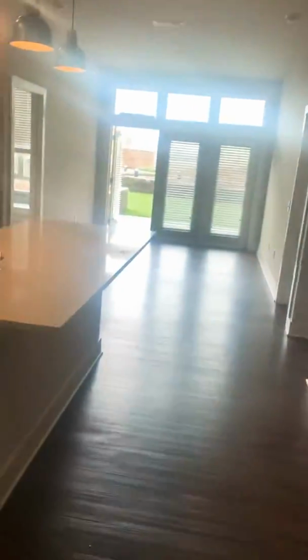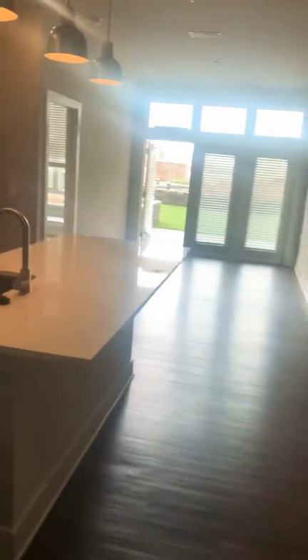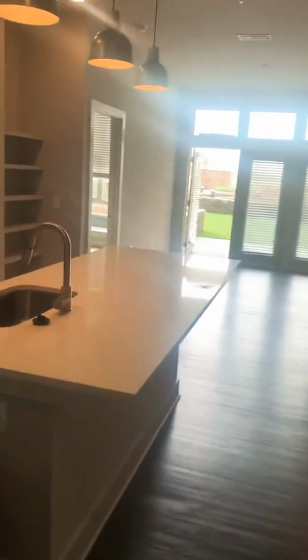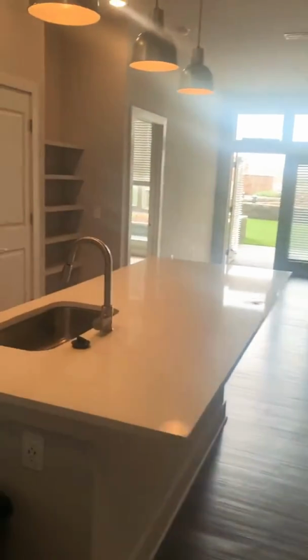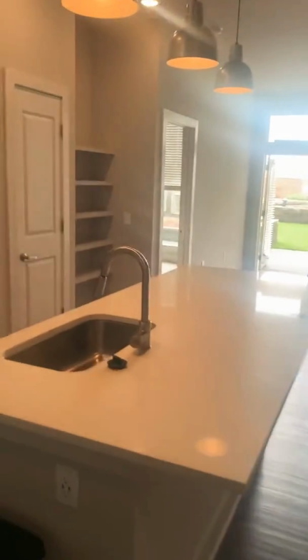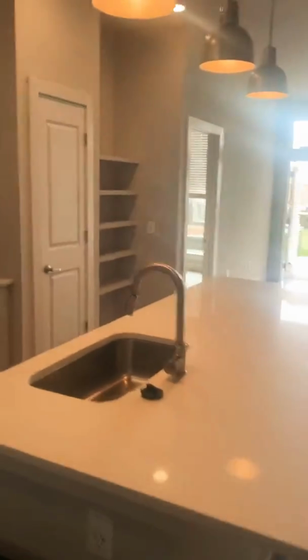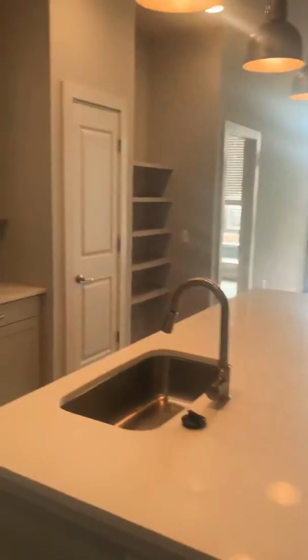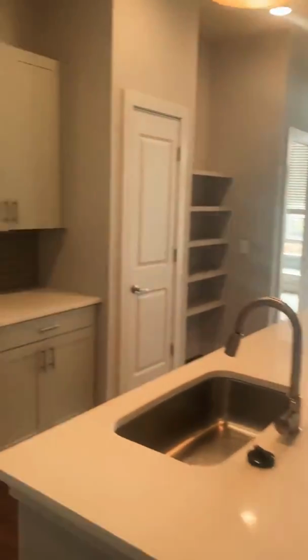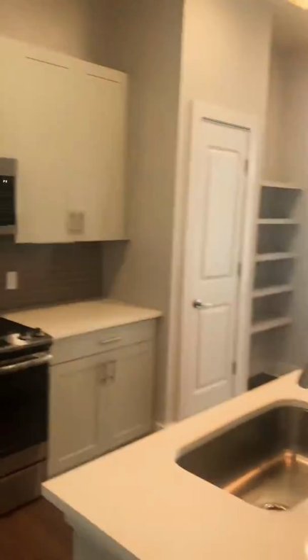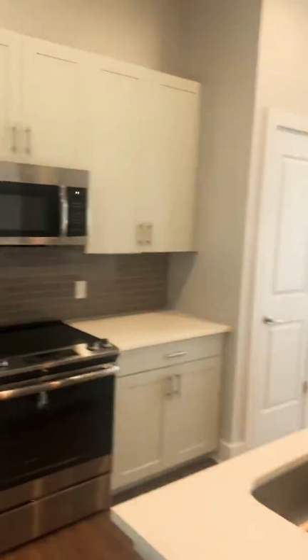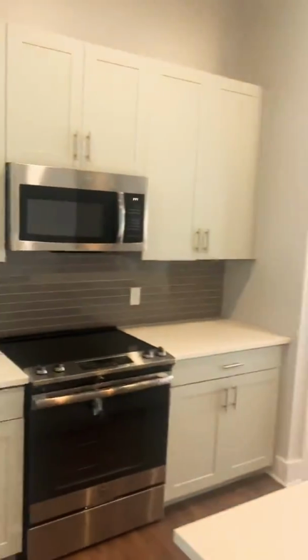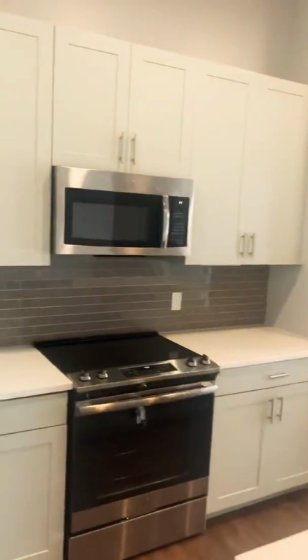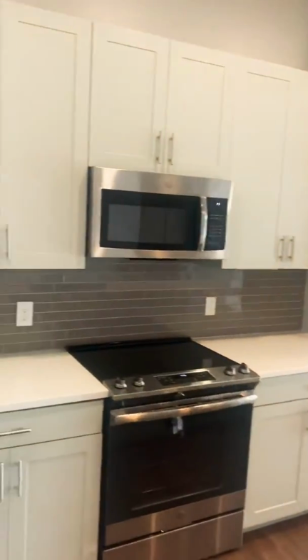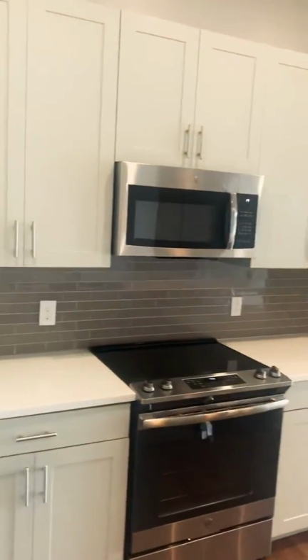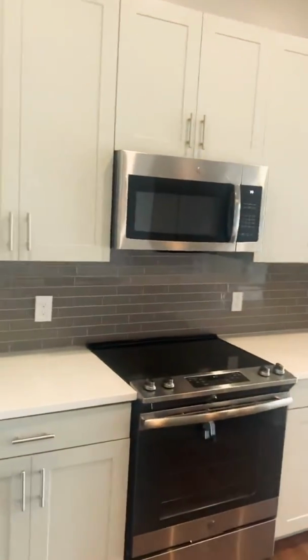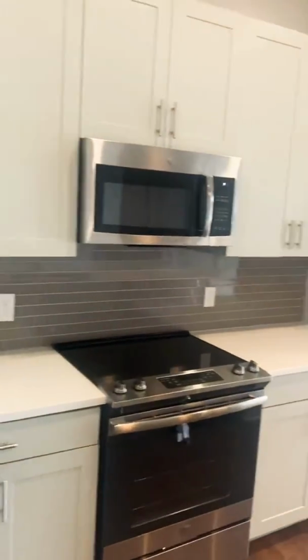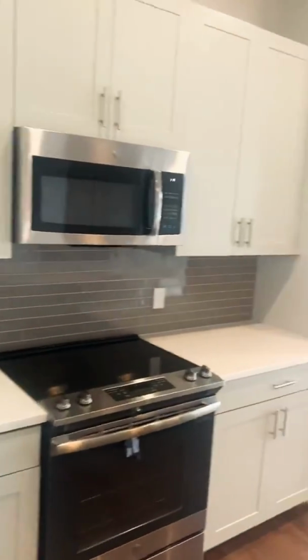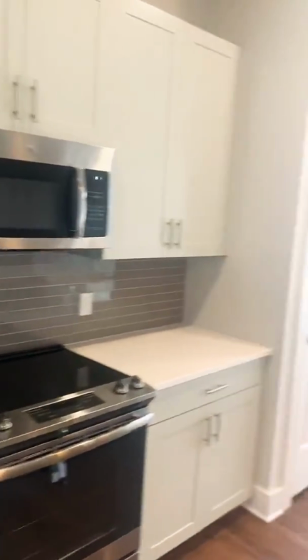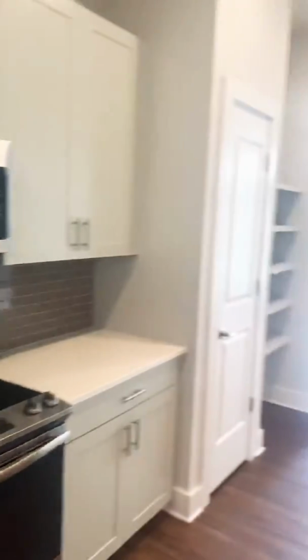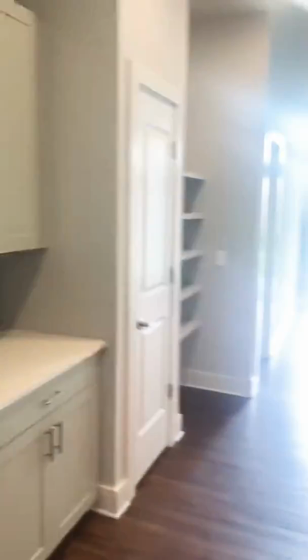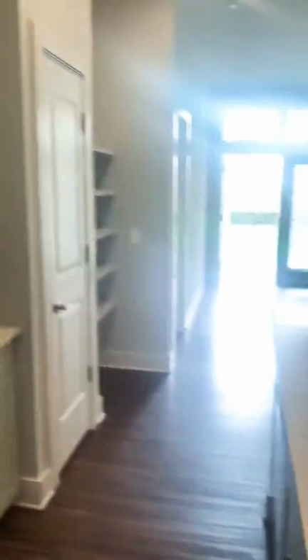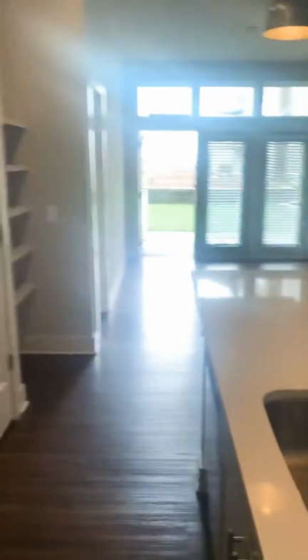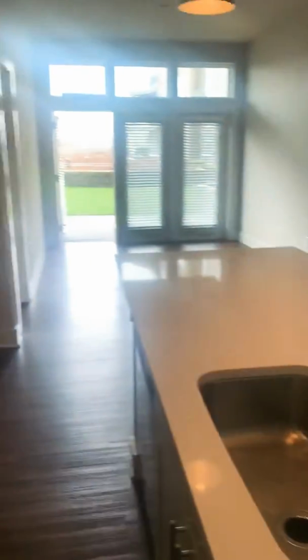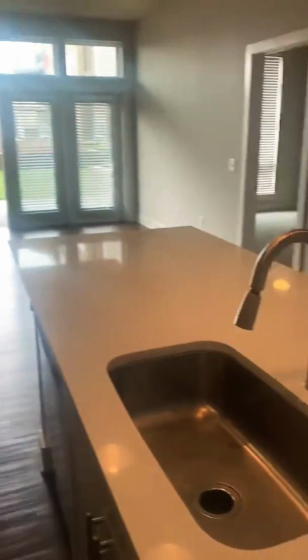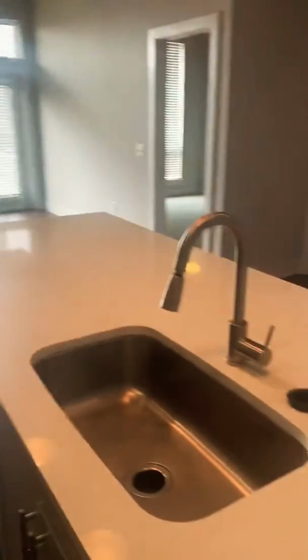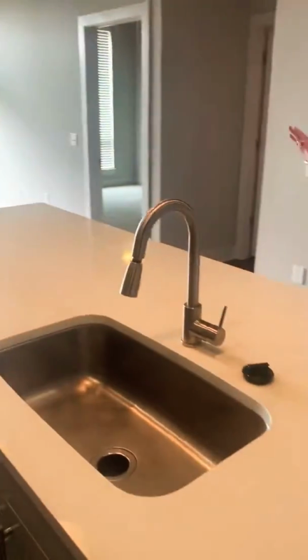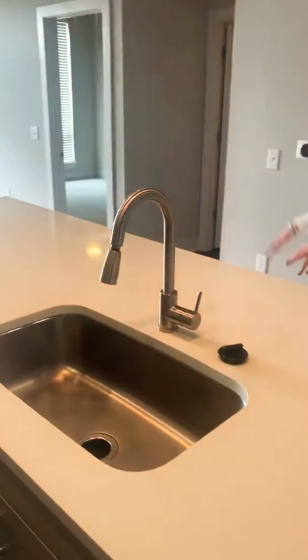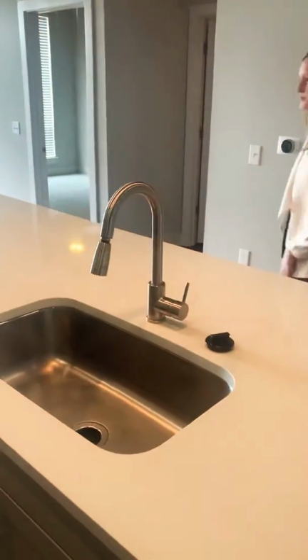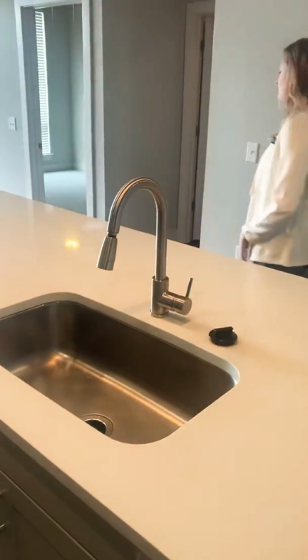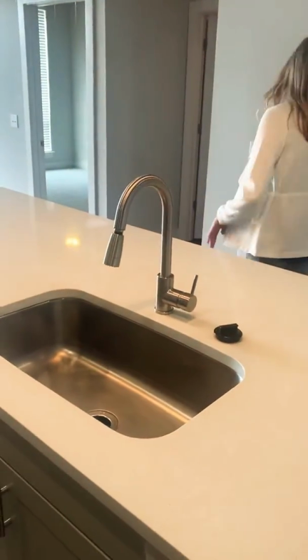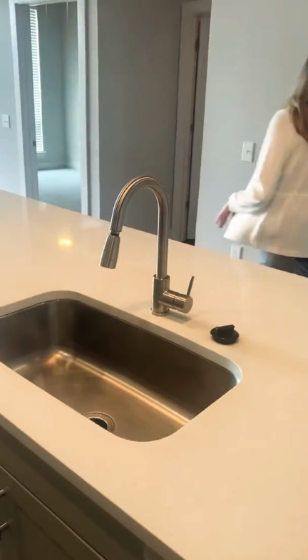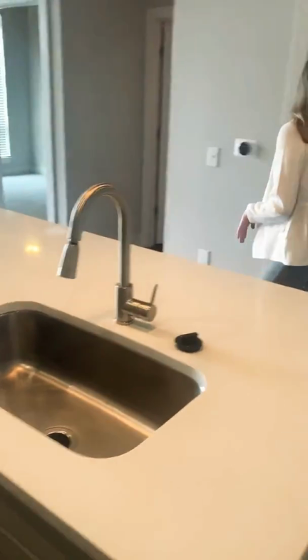So, nice open kitchen with a huge island. This island can fit like six bar stools around it — it's awesome.